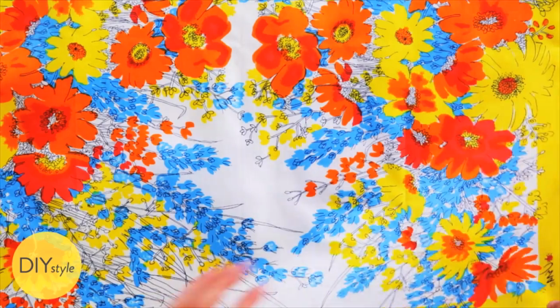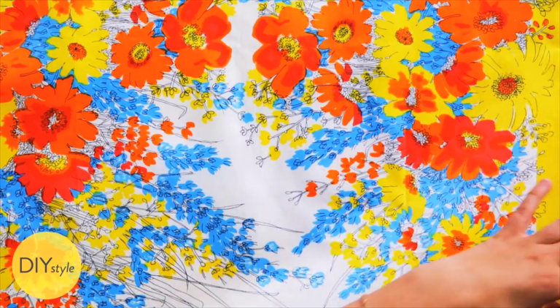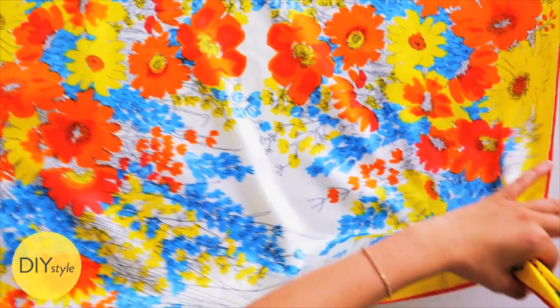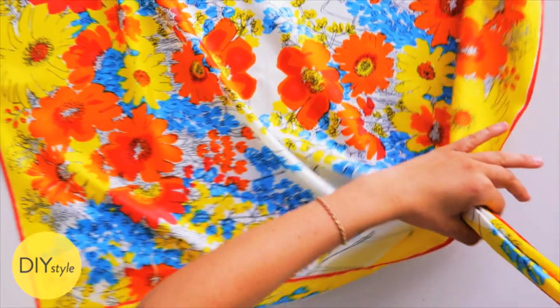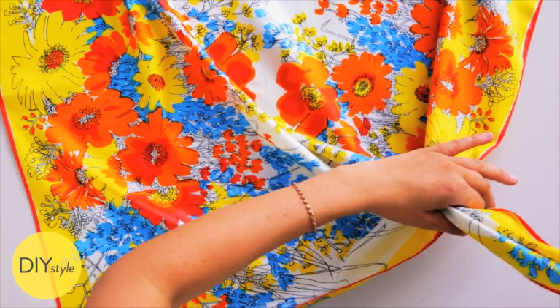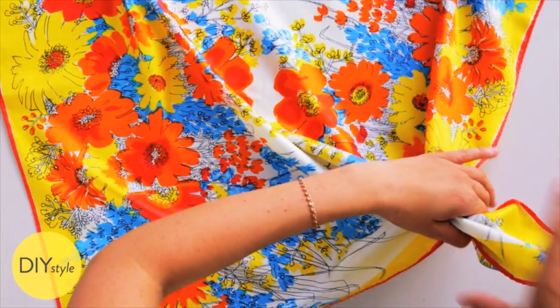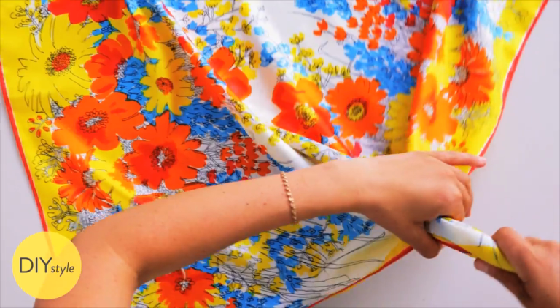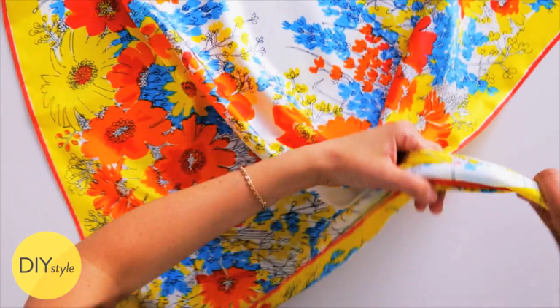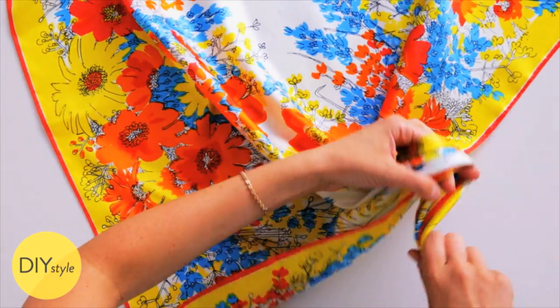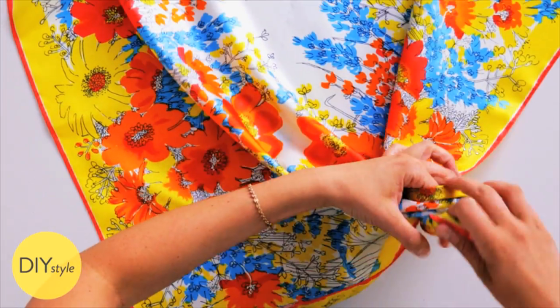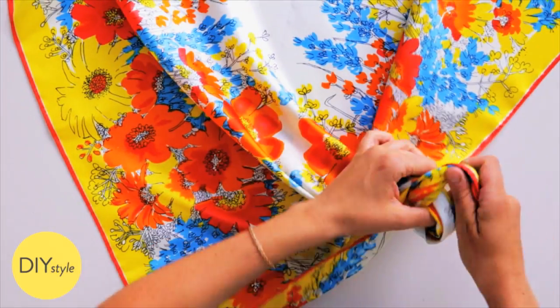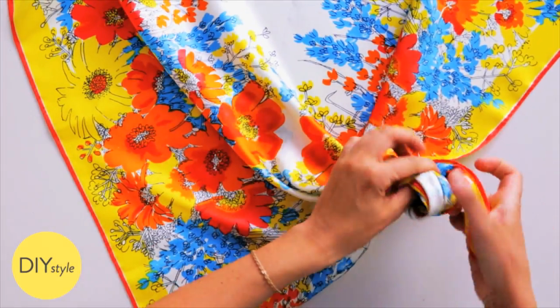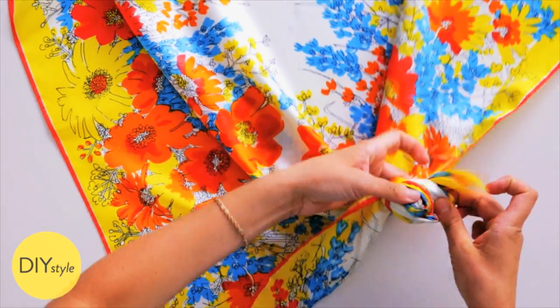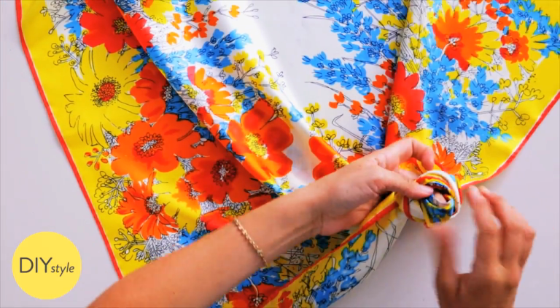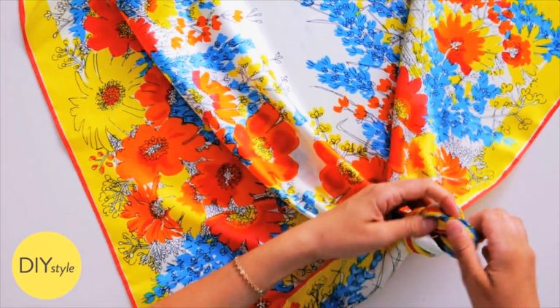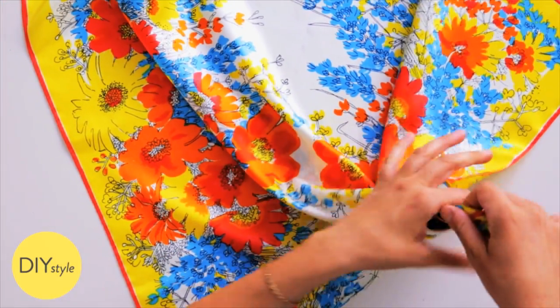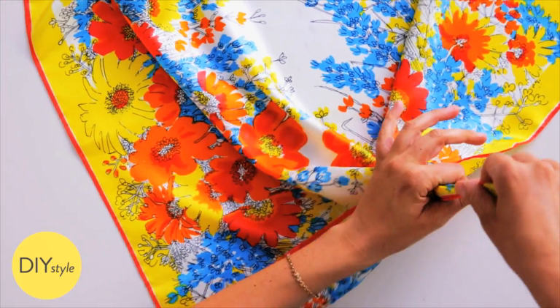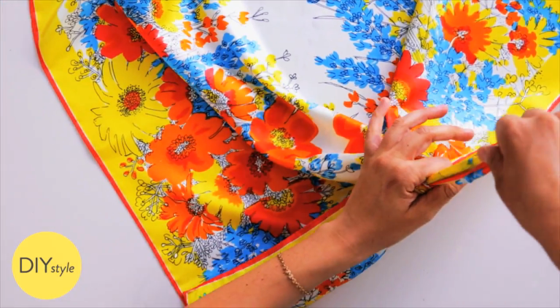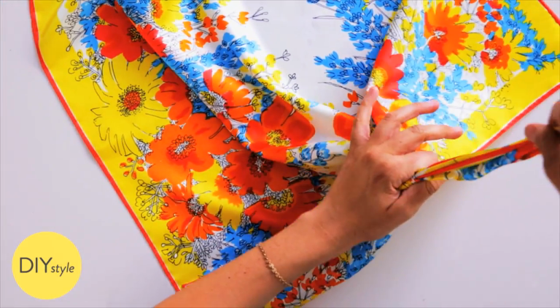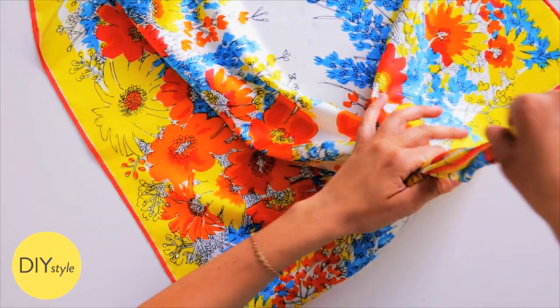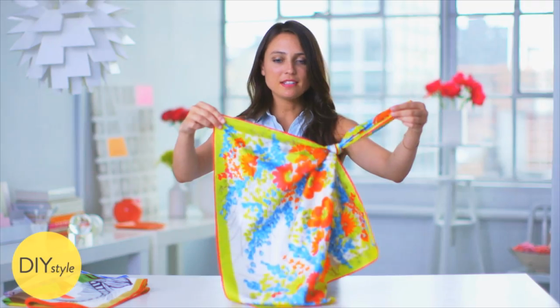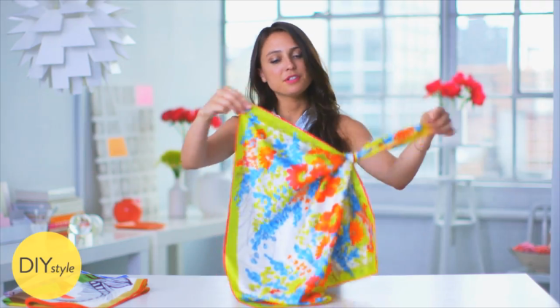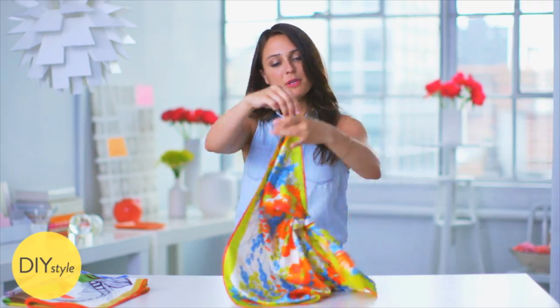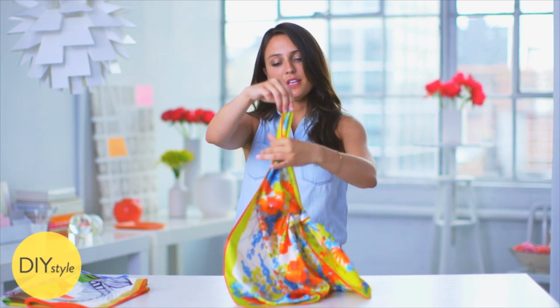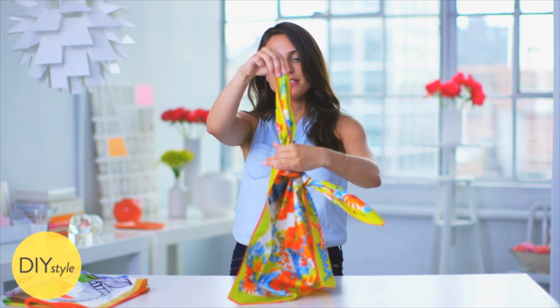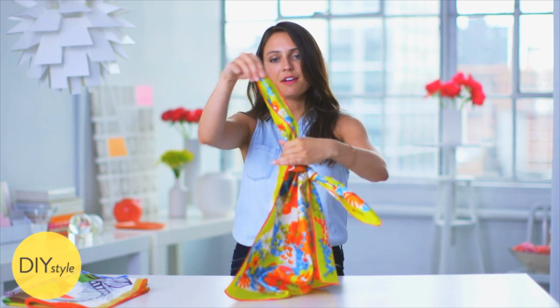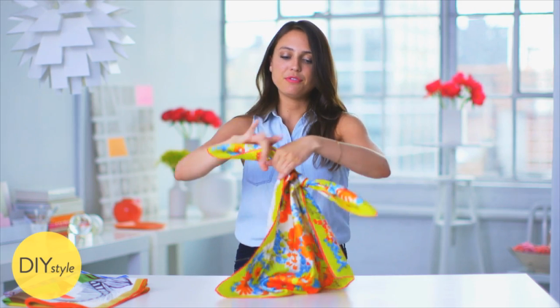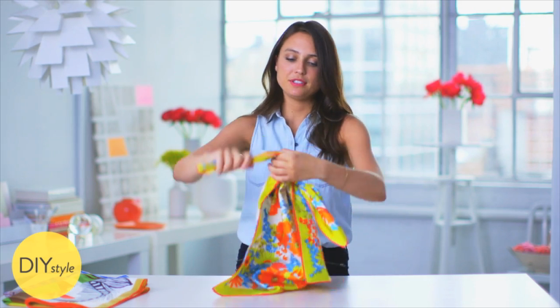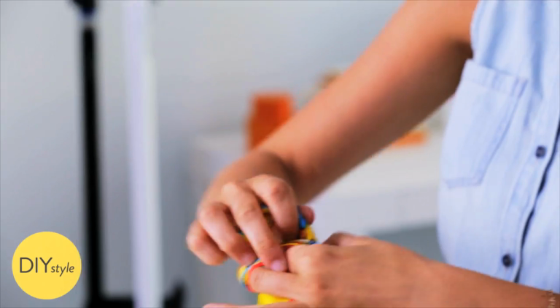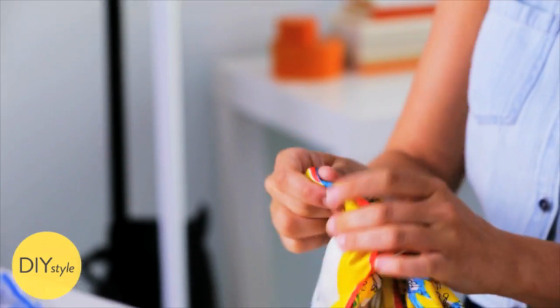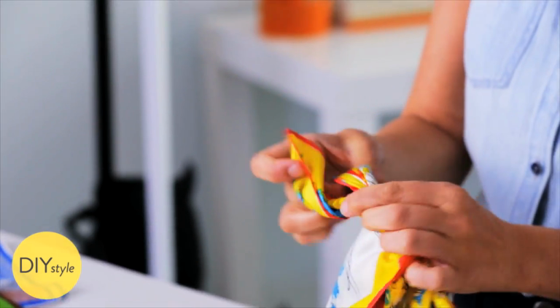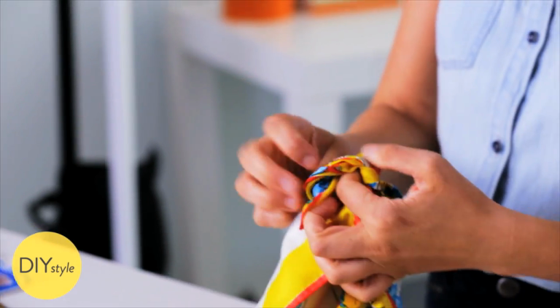All you have to do is start in one corner and make a knot. The only thing that matters is consistency. Make your next knot just about the same distance down as the first. These will form your handles.